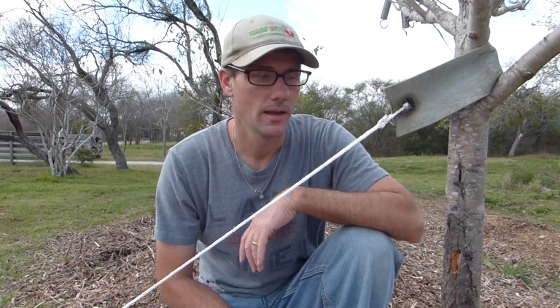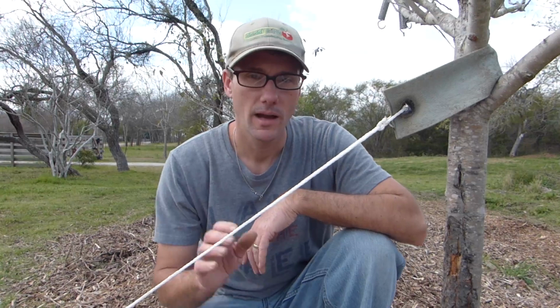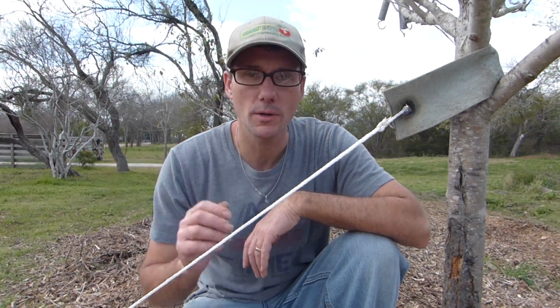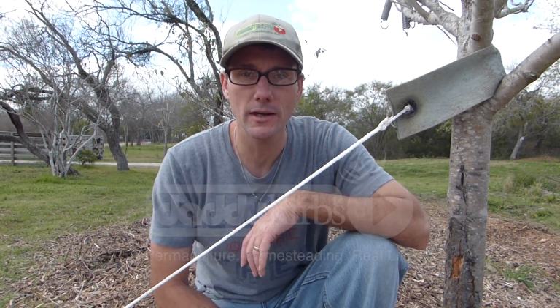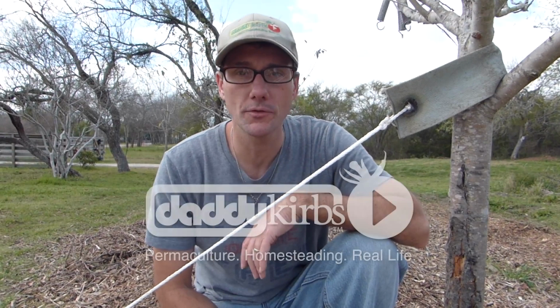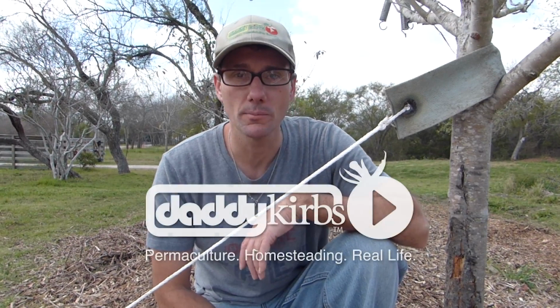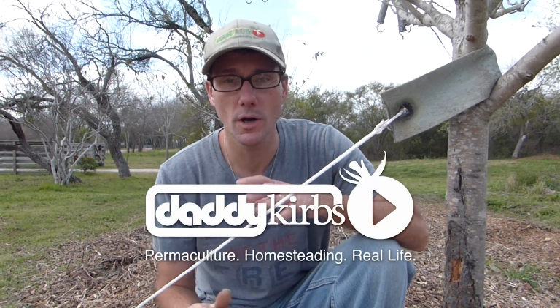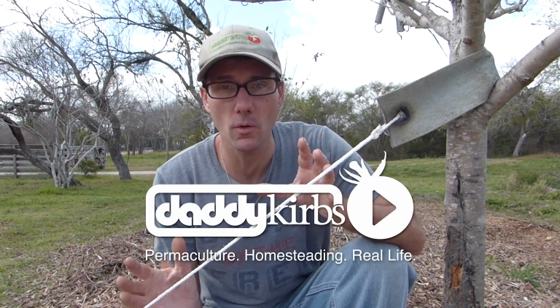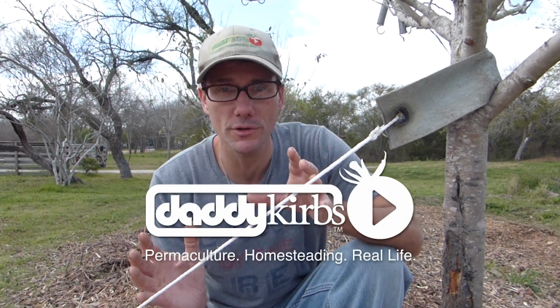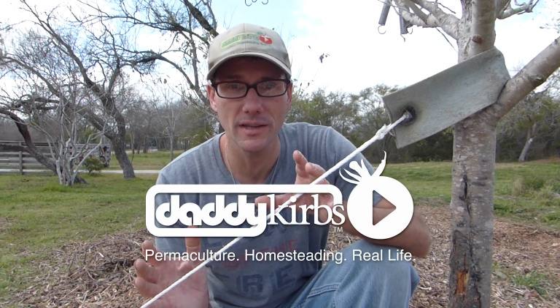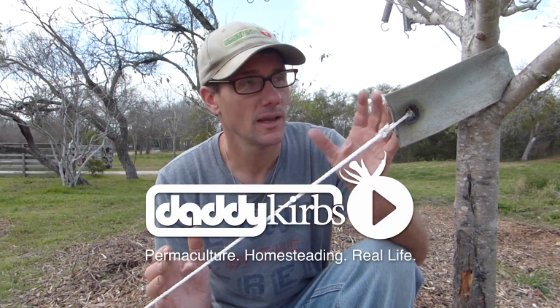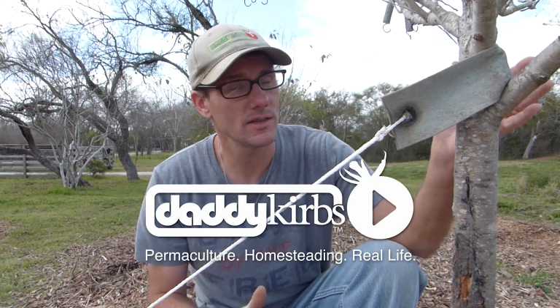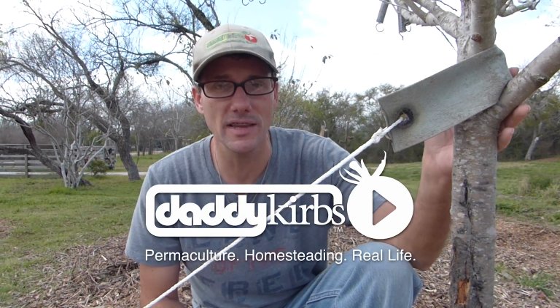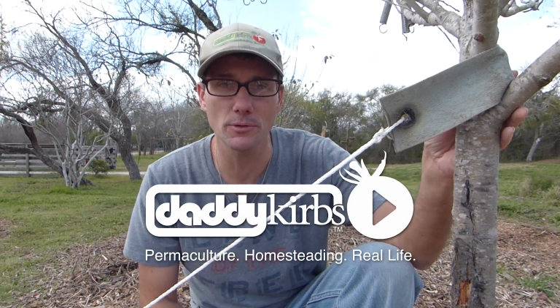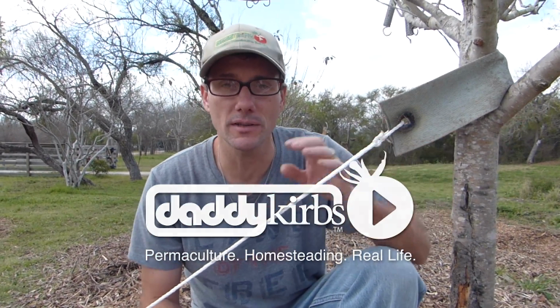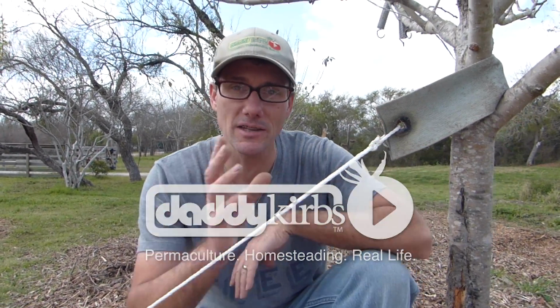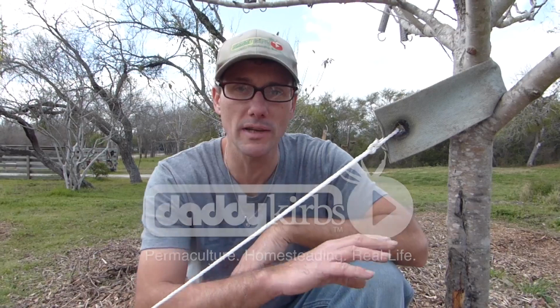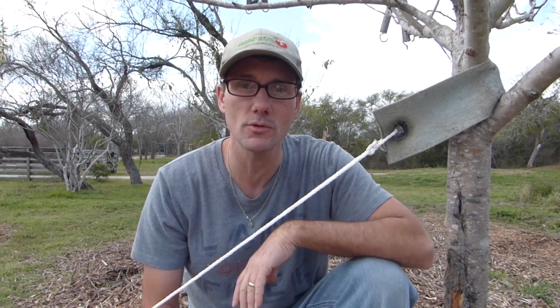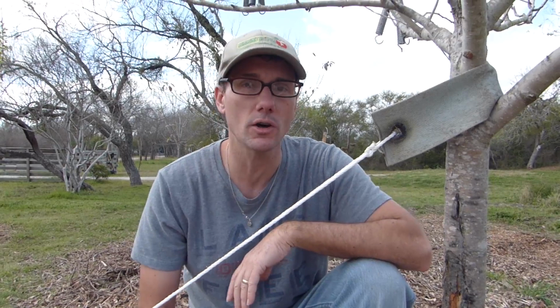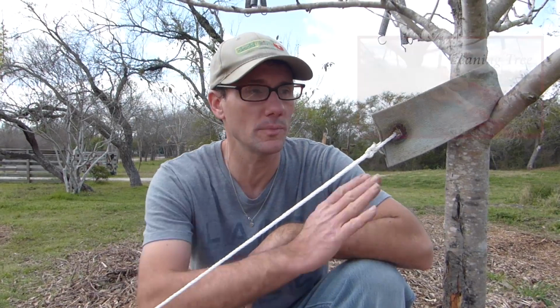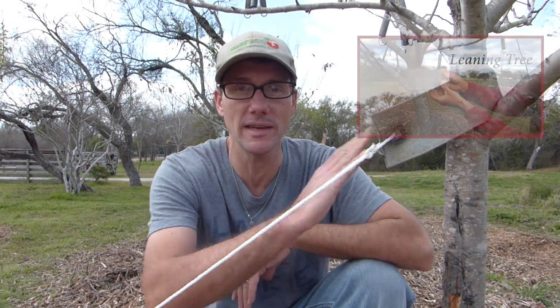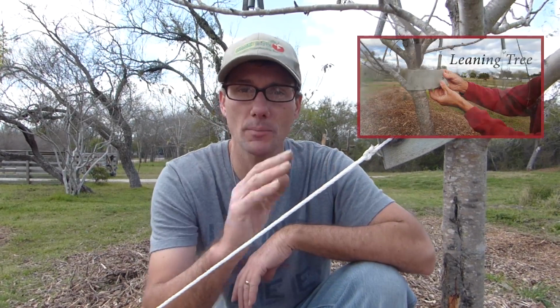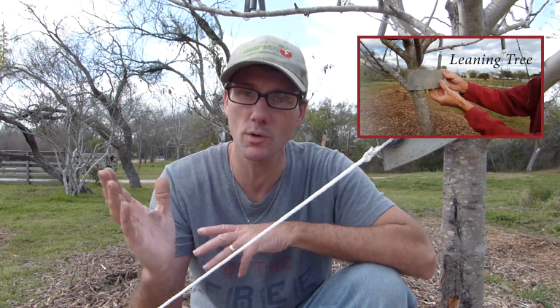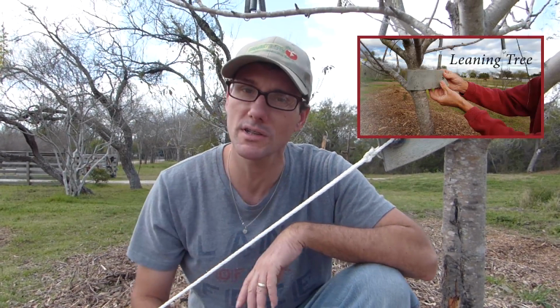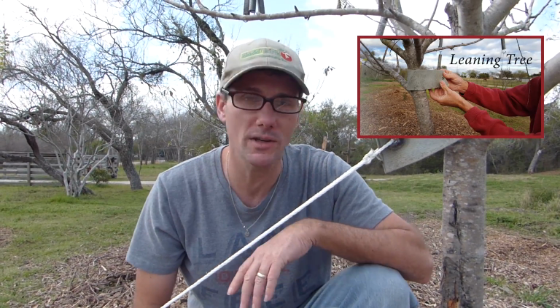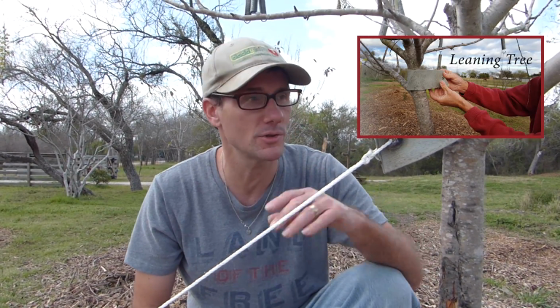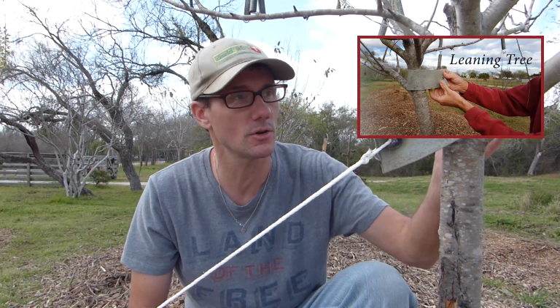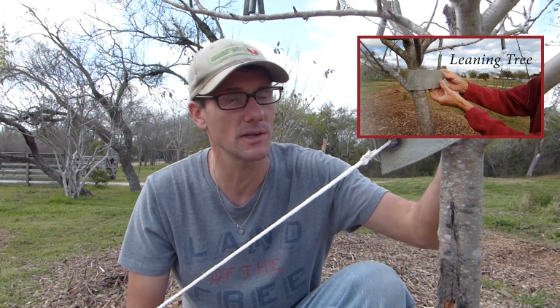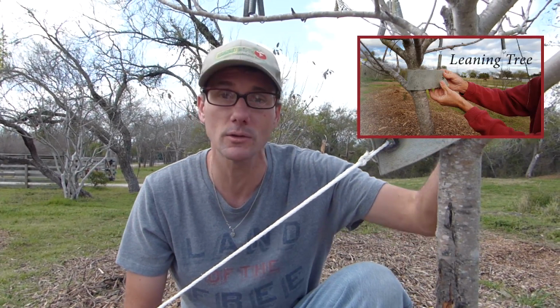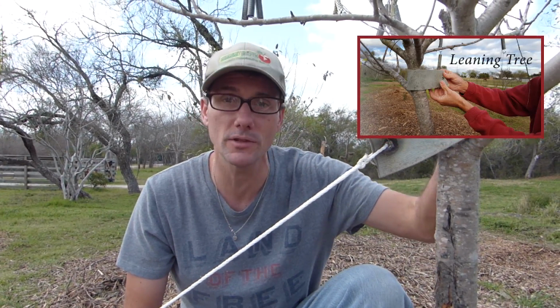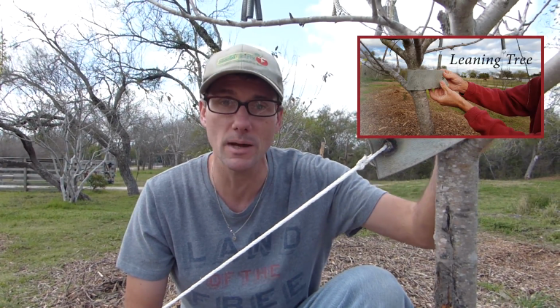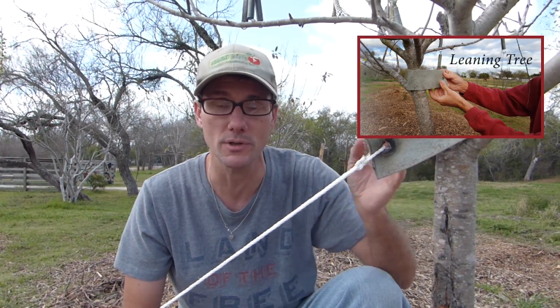Hi, welcome to Daddykirb's farm. We're up in the orchard again. This is the apple tree that last week you saw me lean up — a short, silly video just showing me give a little love to this apple tree.